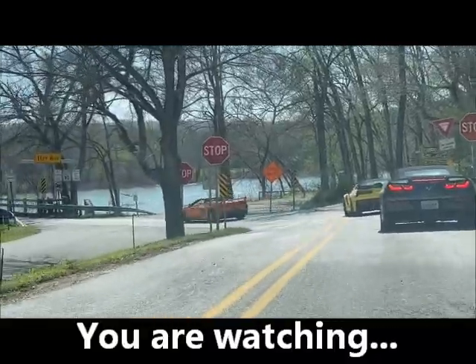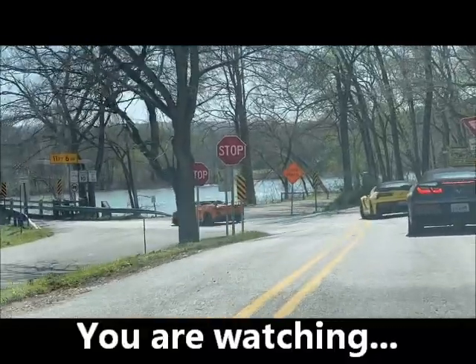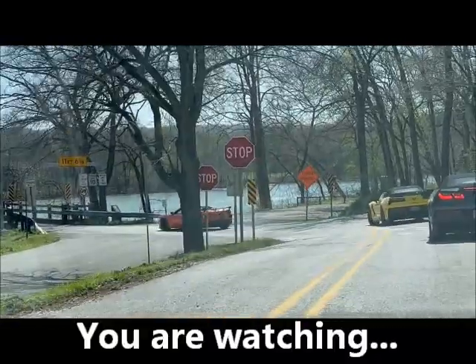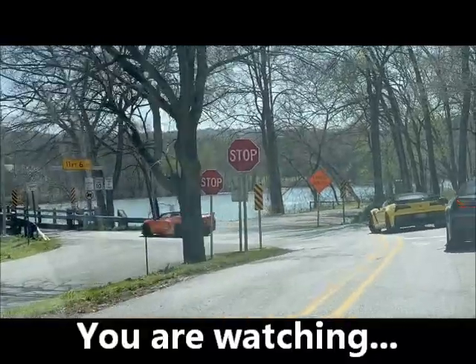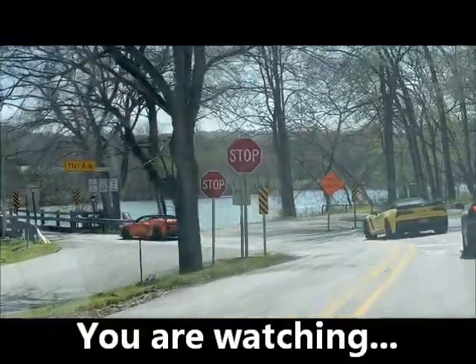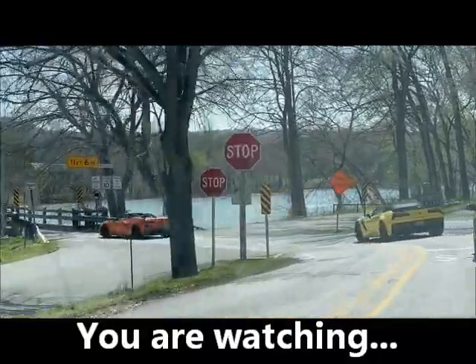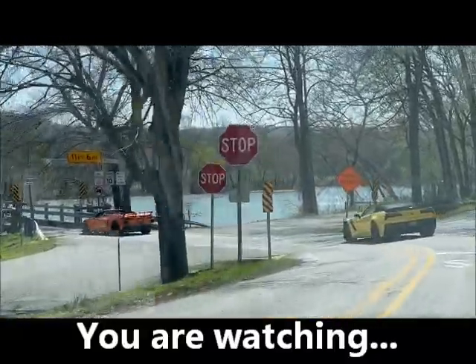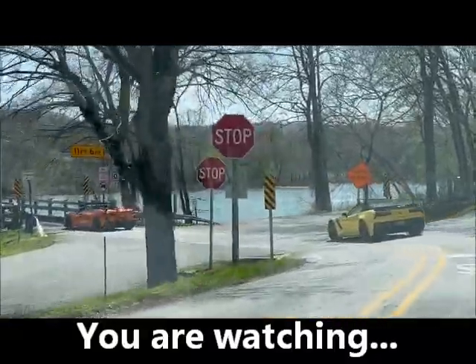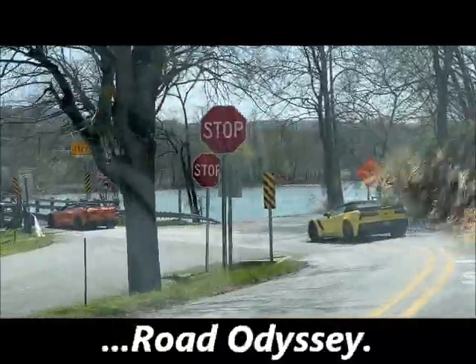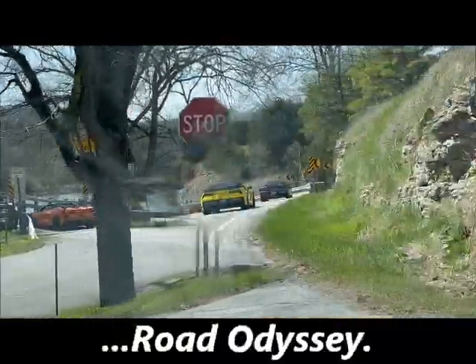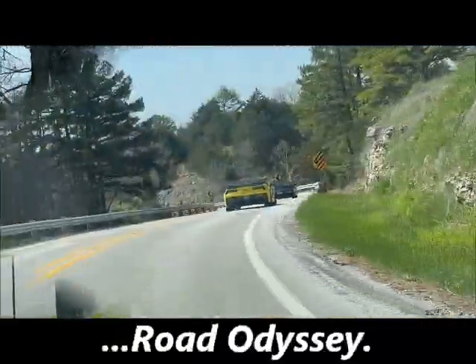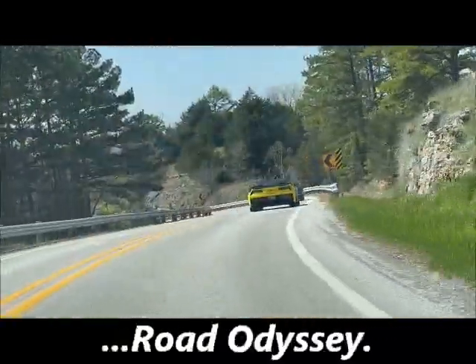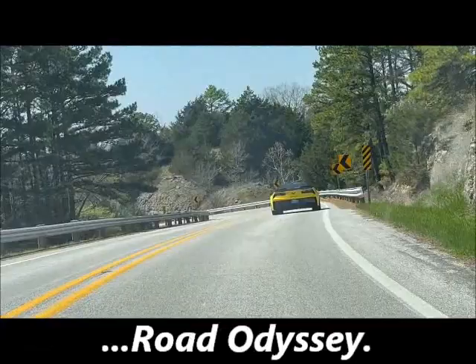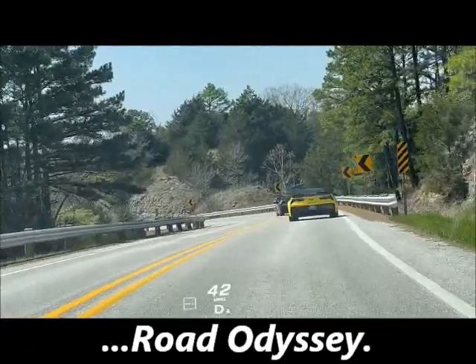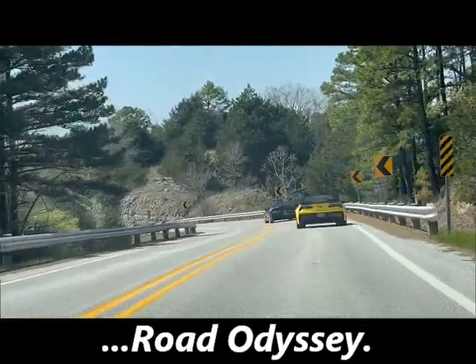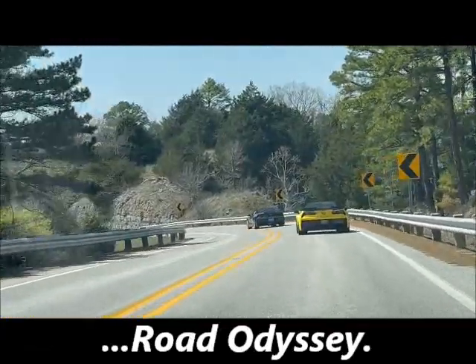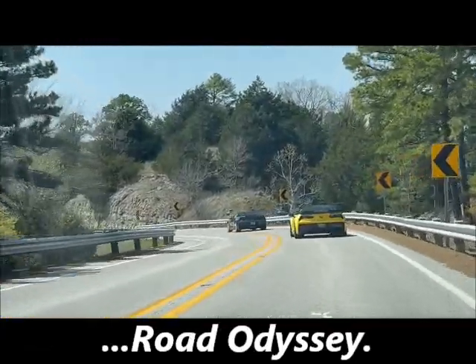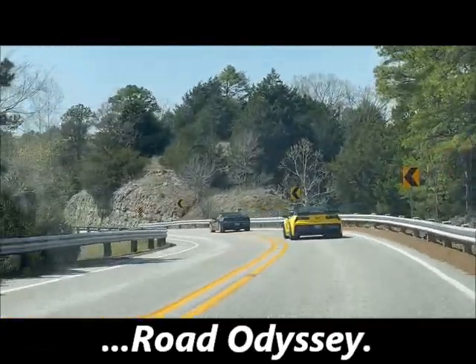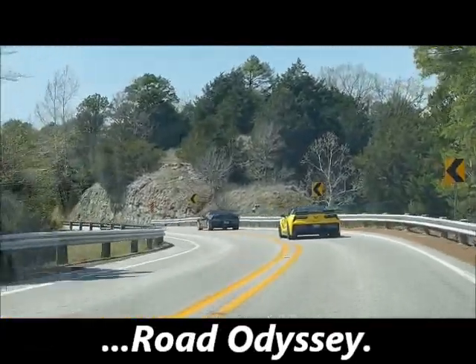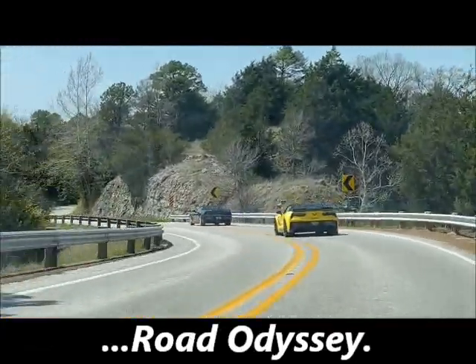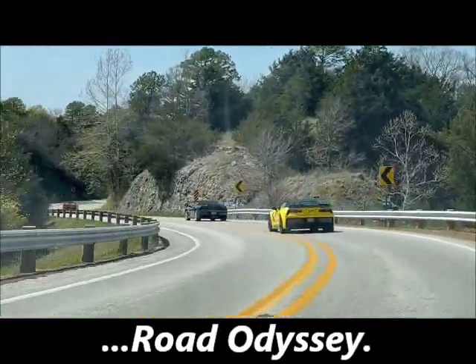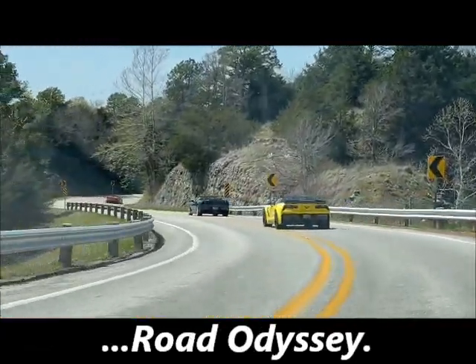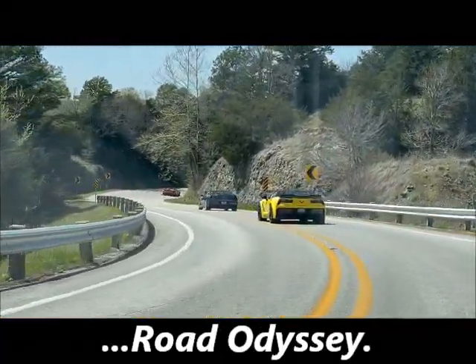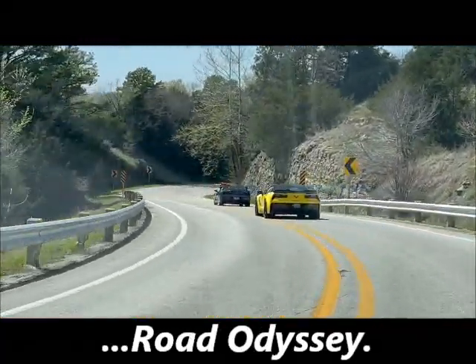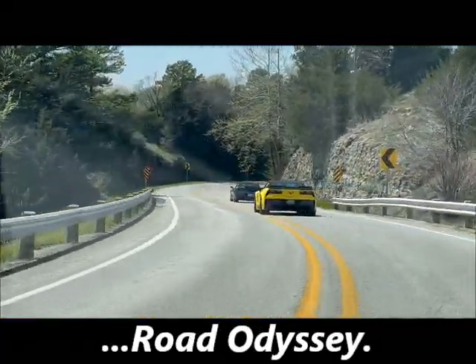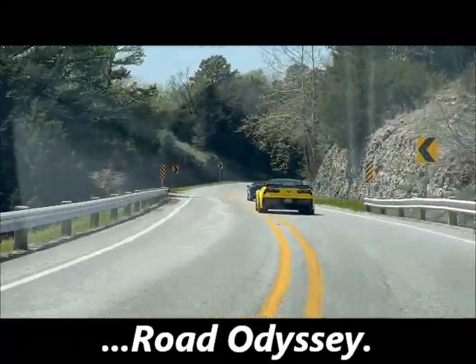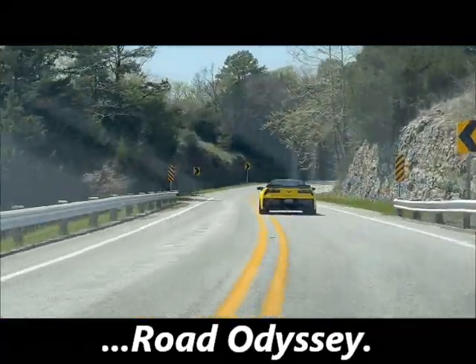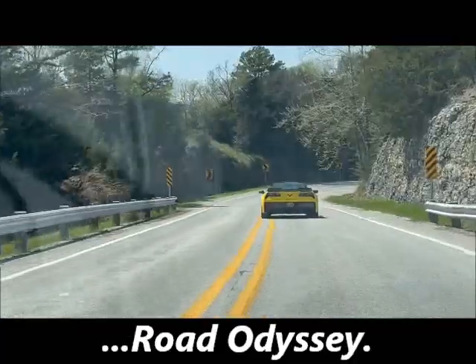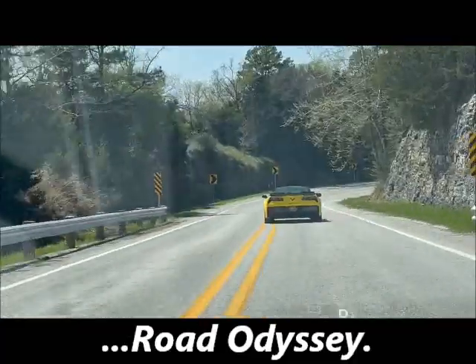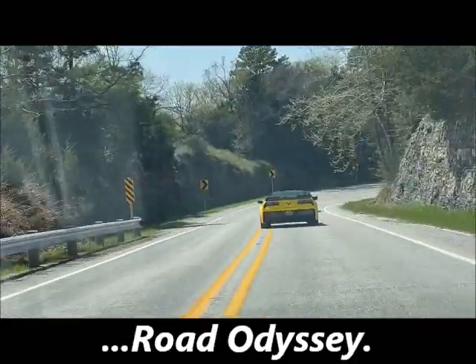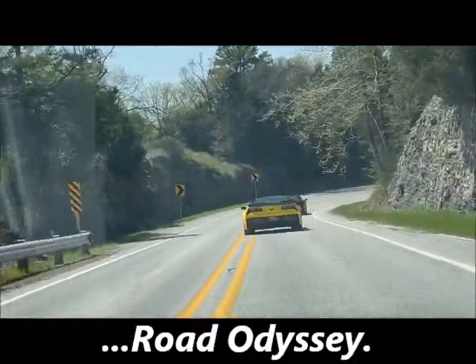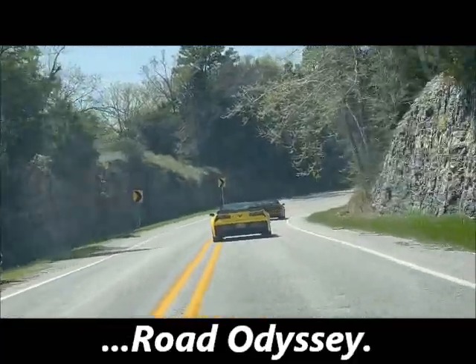The C8 Corvette is a really, really nice sports car, if not supercar. It is wonderful to drive on the back roads, if not the racetrack.